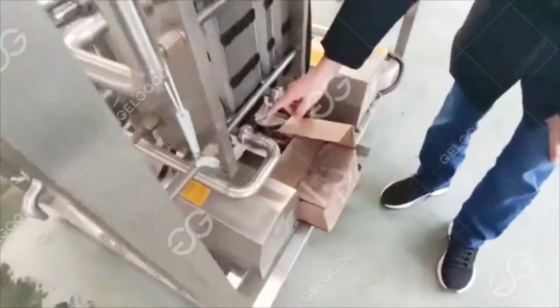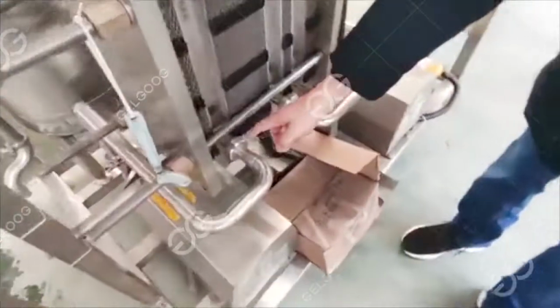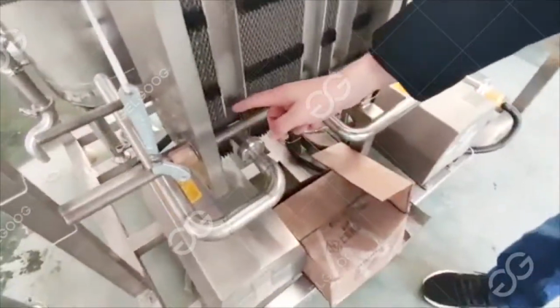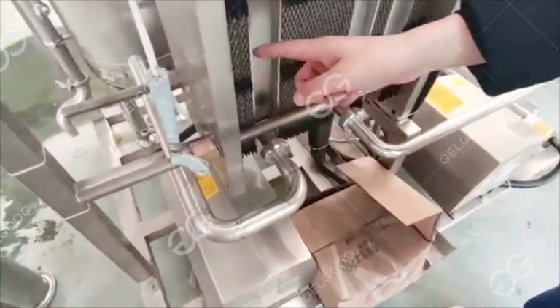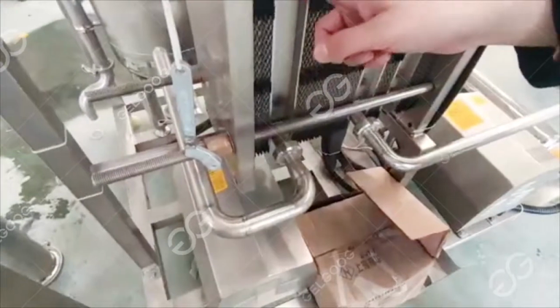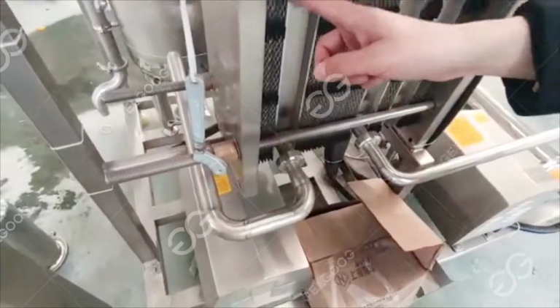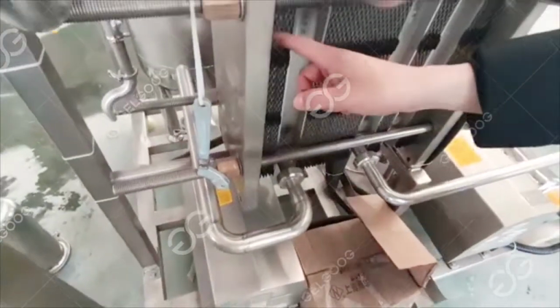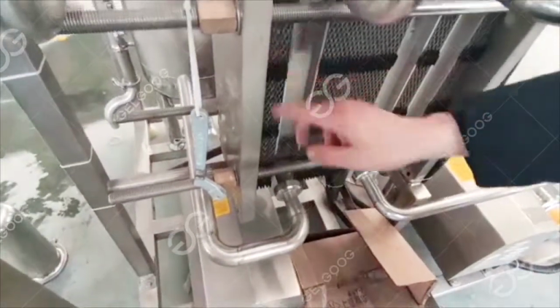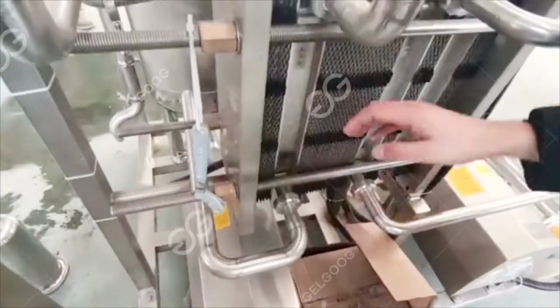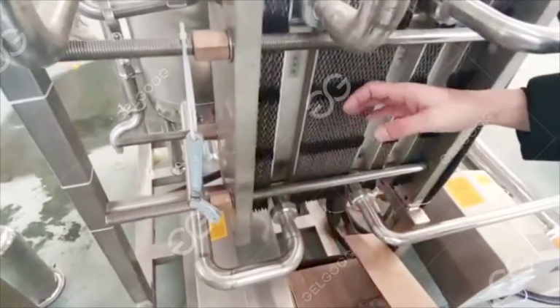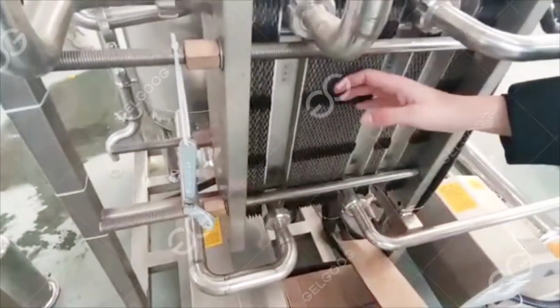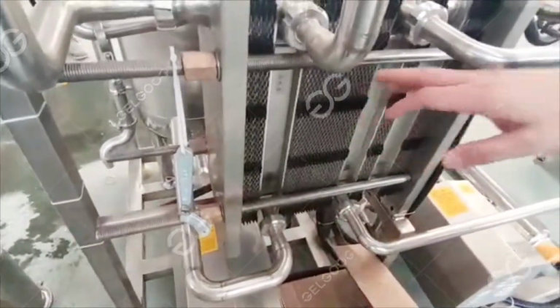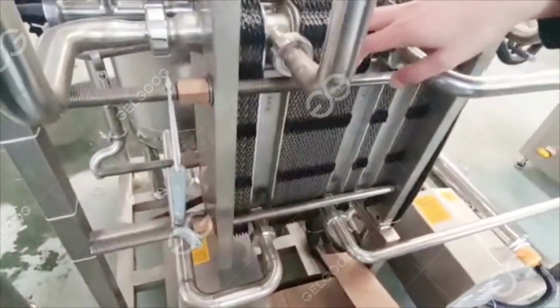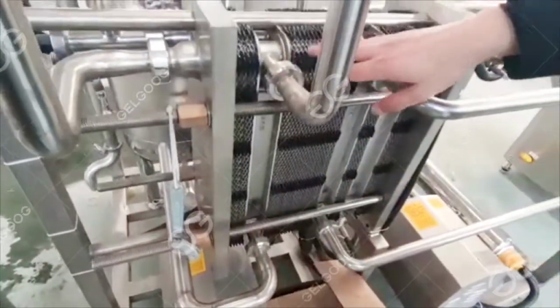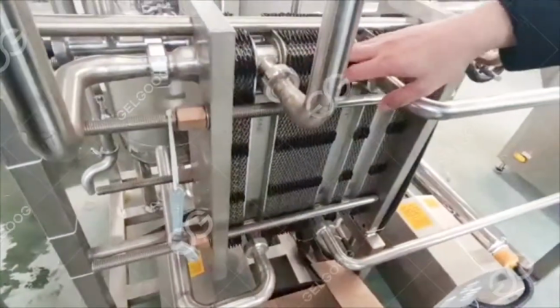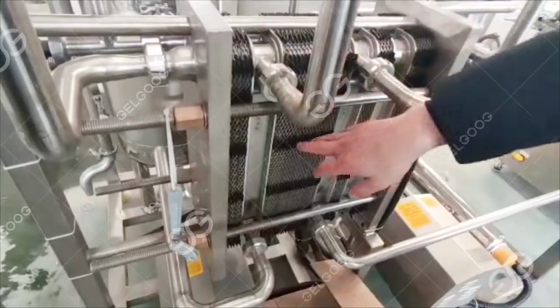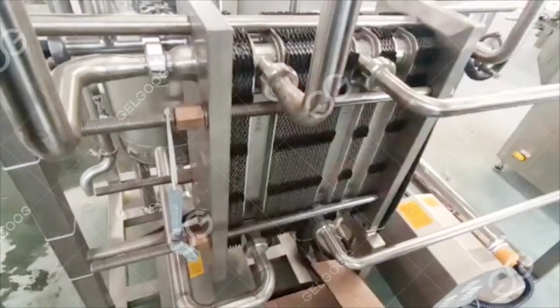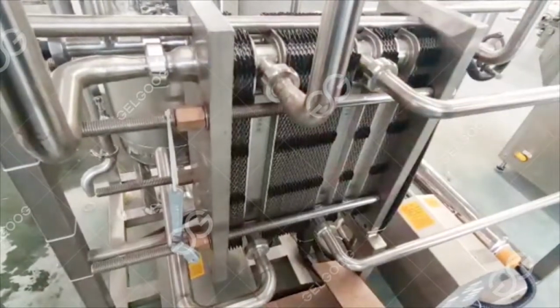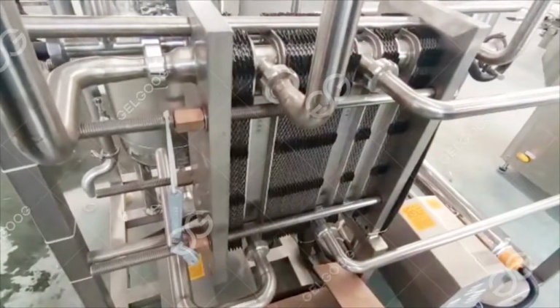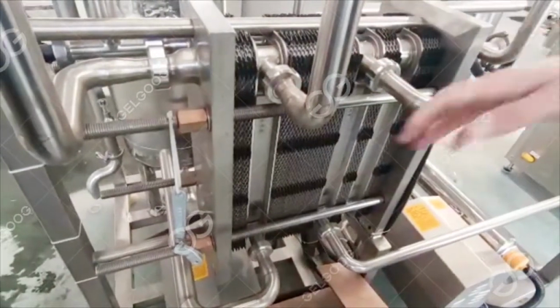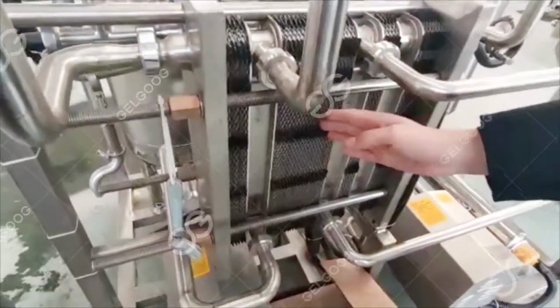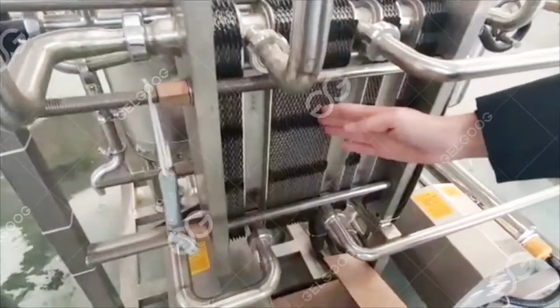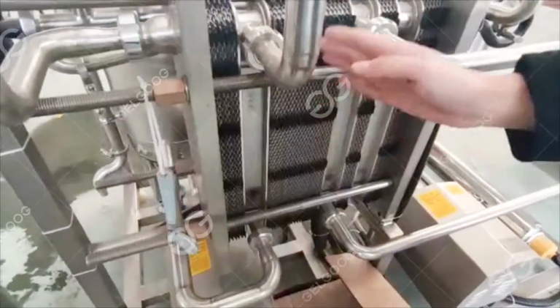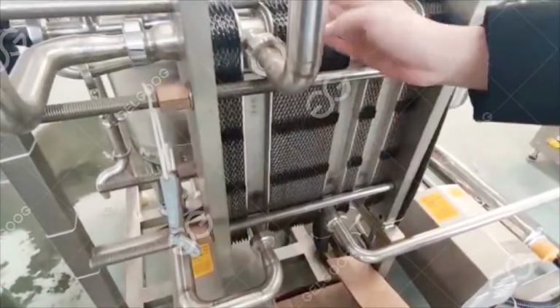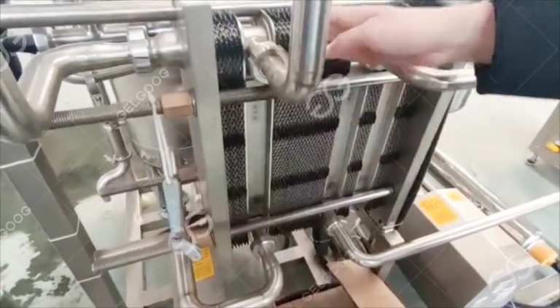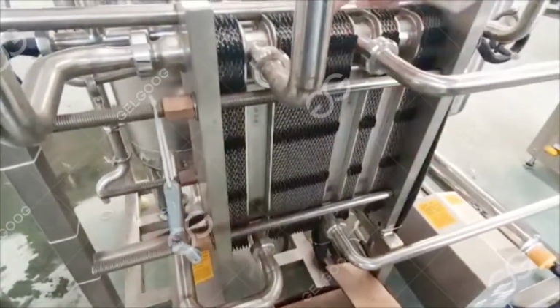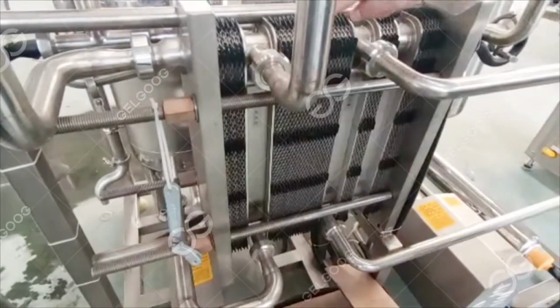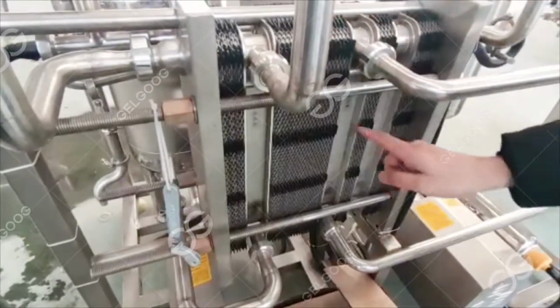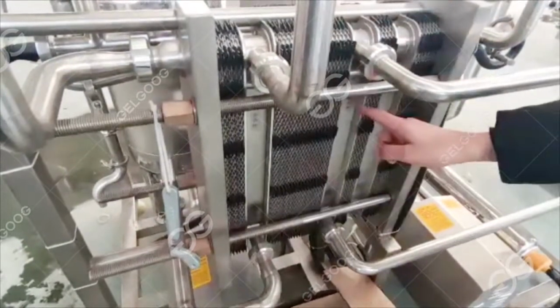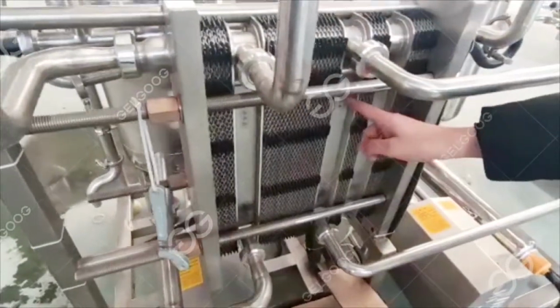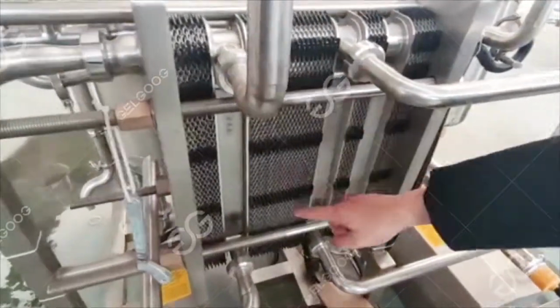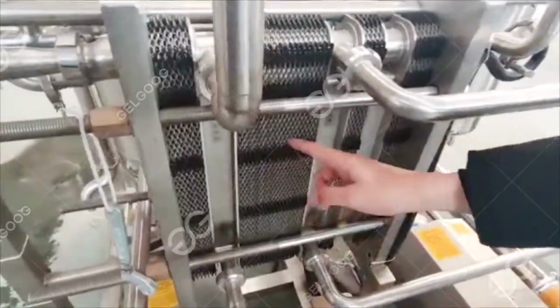The first section to enter is the preheat section. The preheating section performs a heat exchange with the milk that has just been sterilized. It preheats the incoming milk to 55 degrees first. After 55 degrees, when the milk enters the homogenization stage, it is at around 50 degrees.